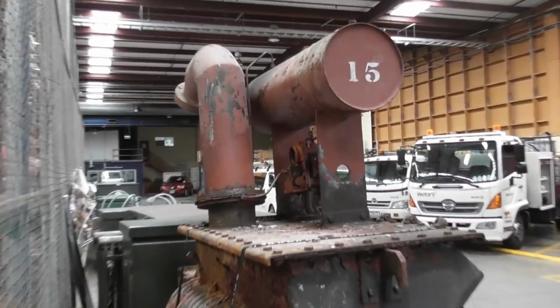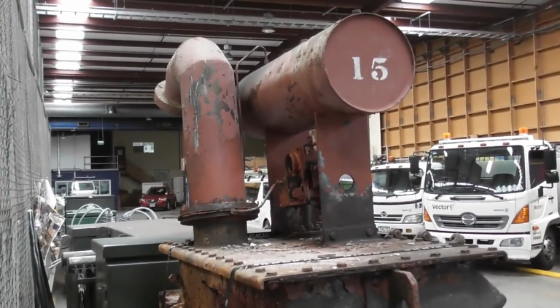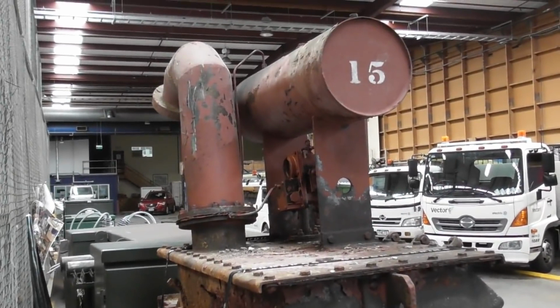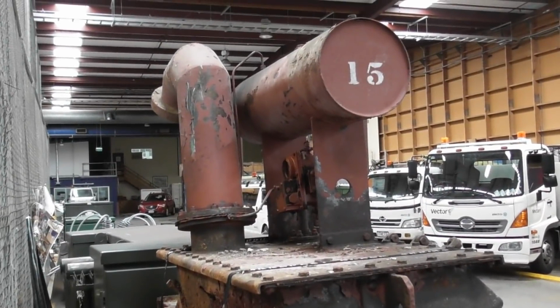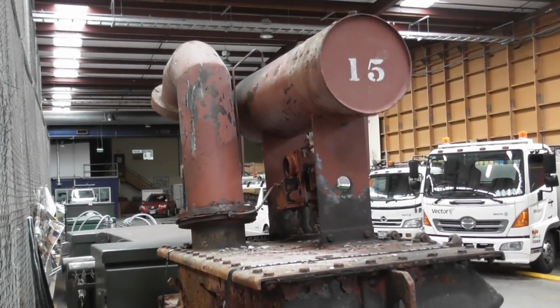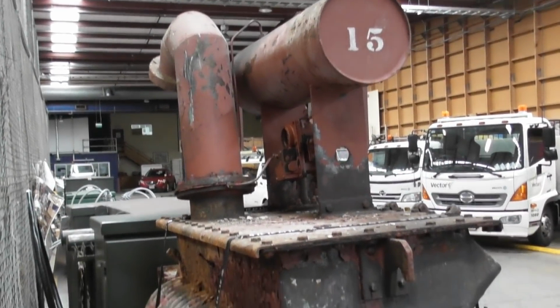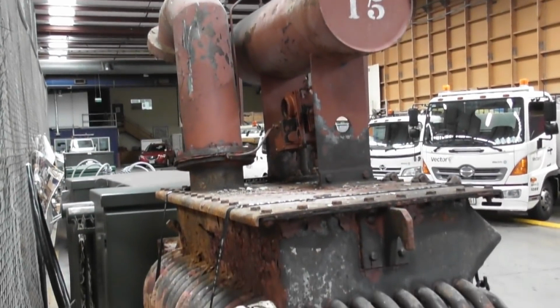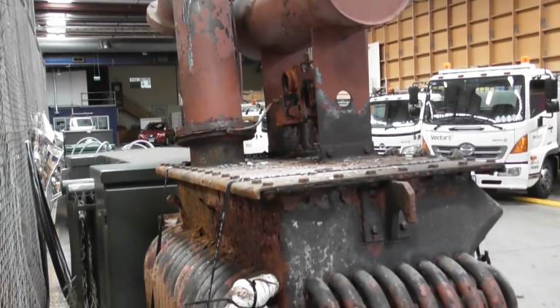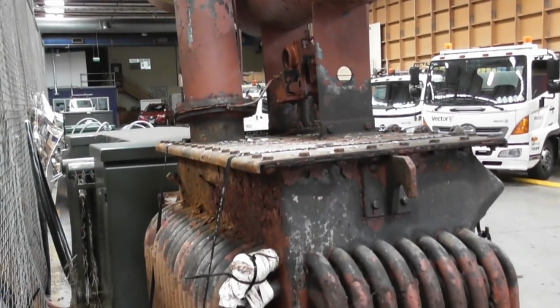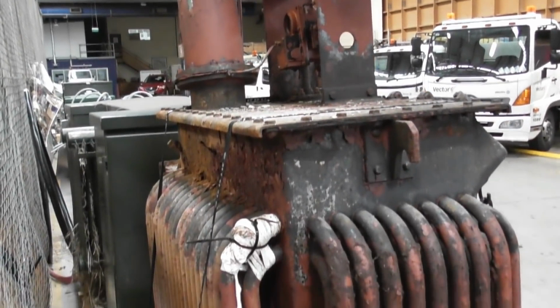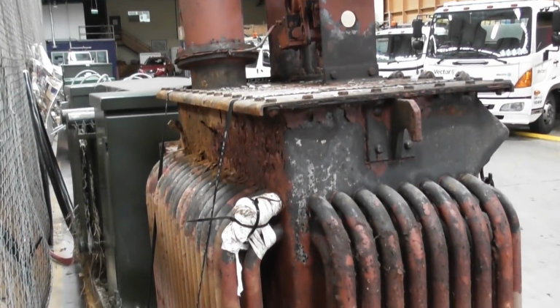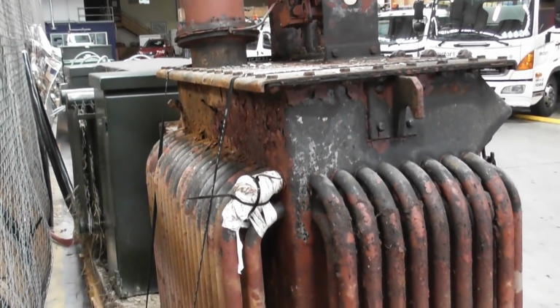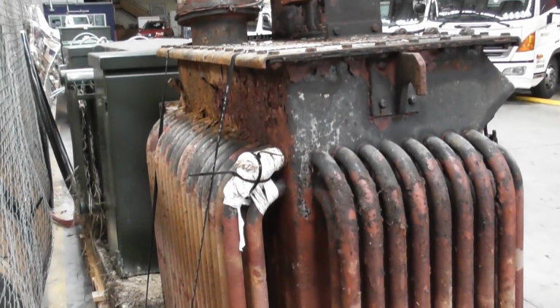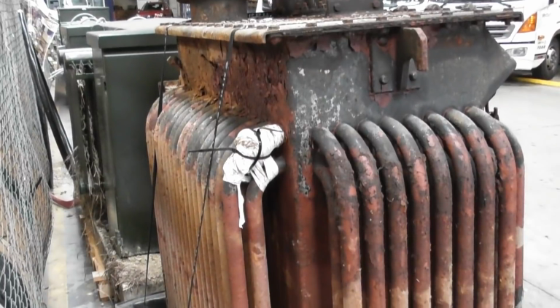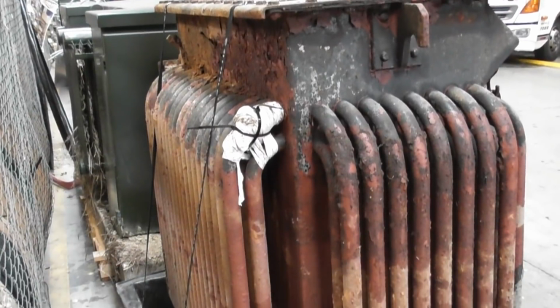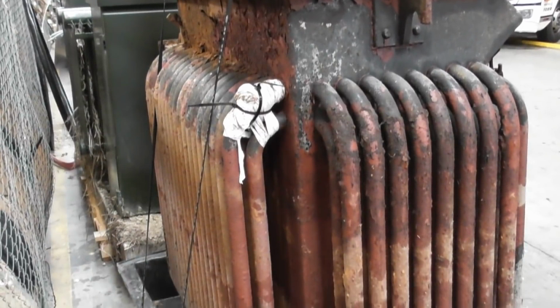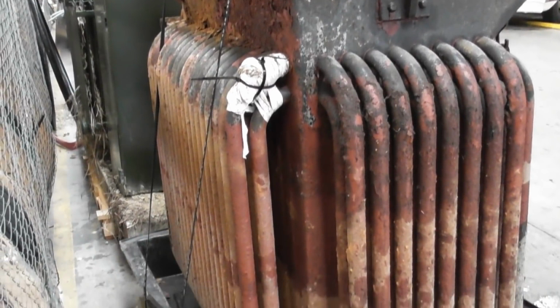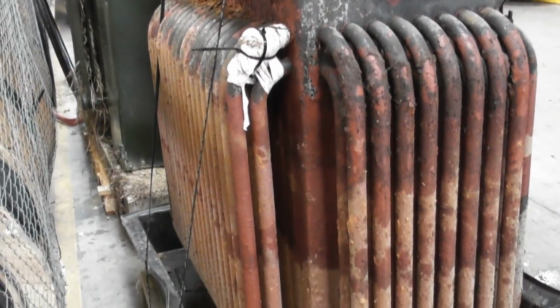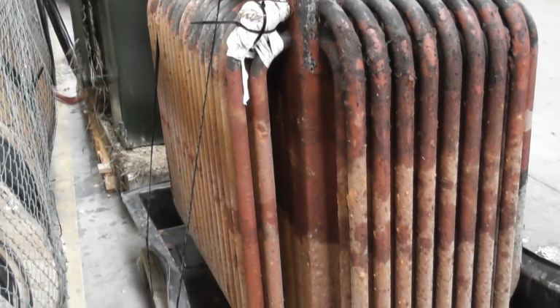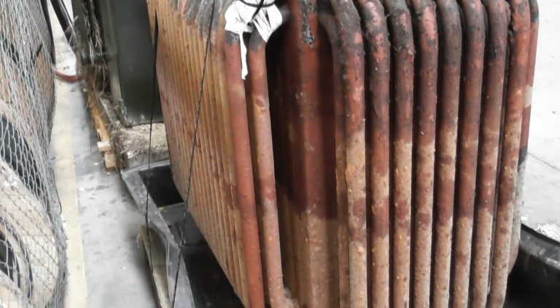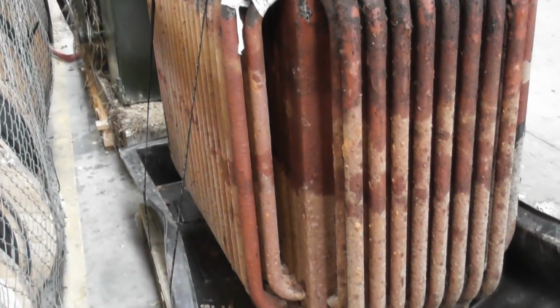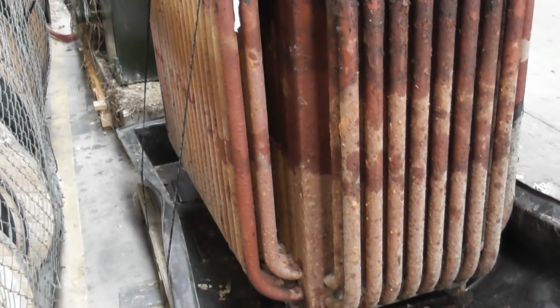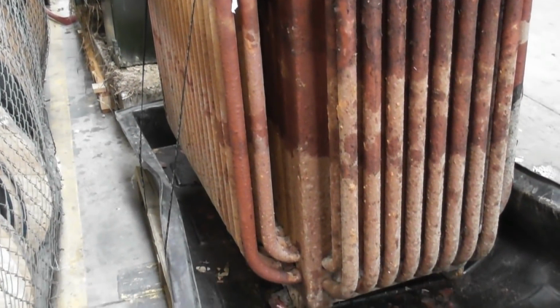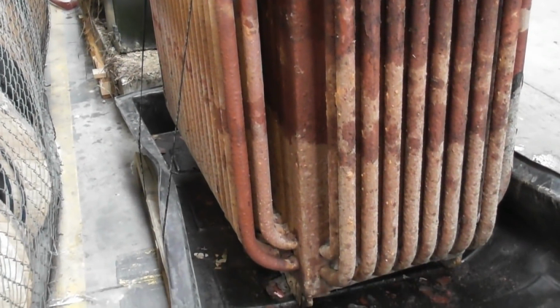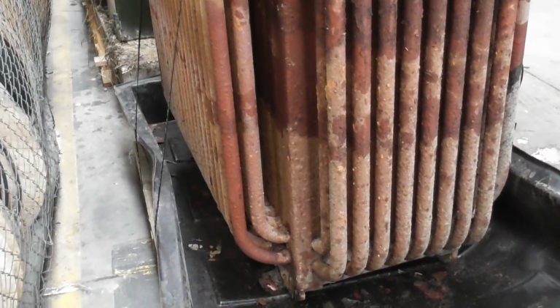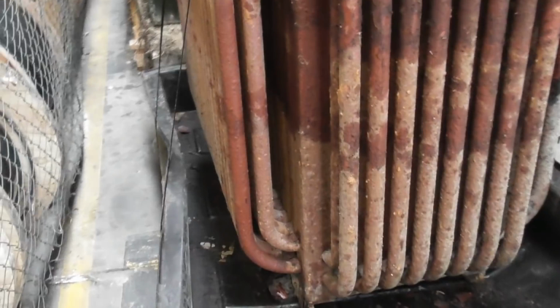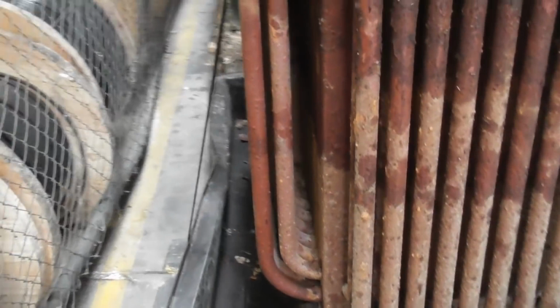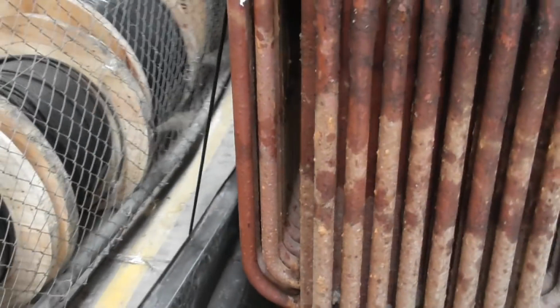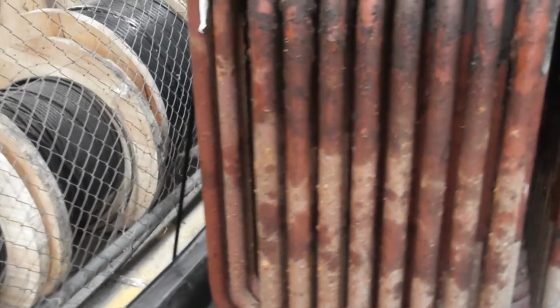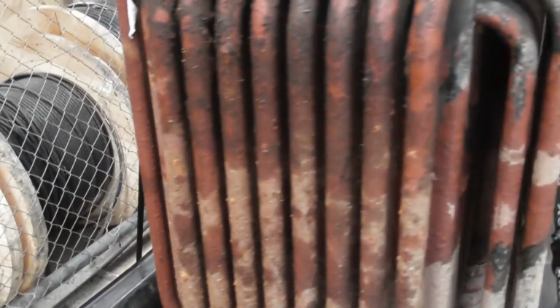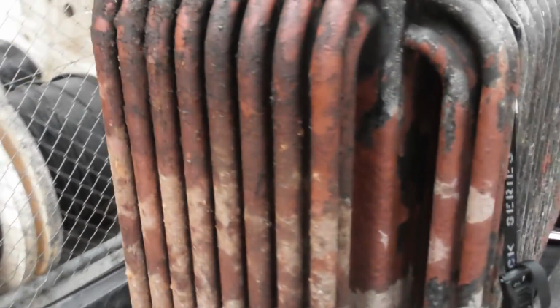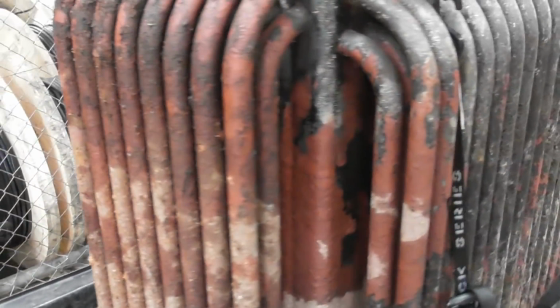15 - that means 15 ampere on the primary fuses, which probably brings it back to about 200 kVA or 250. I'm going to take a sample - flush it first, get my gloves on, and I'll keep everybody posted.